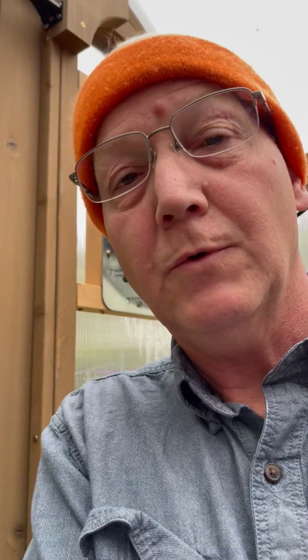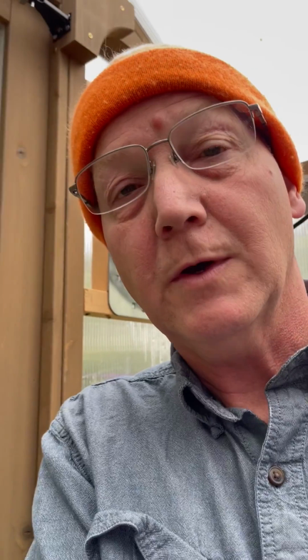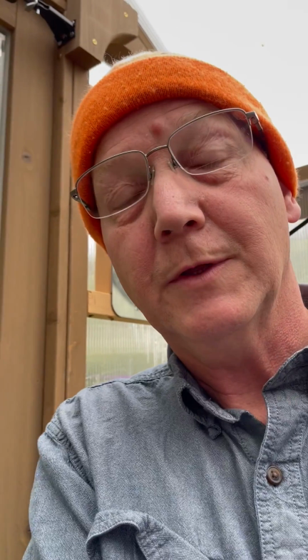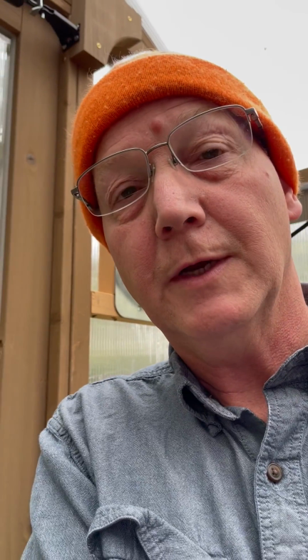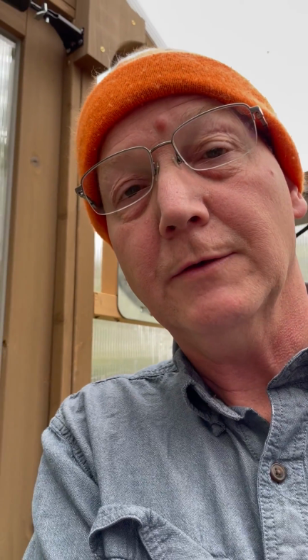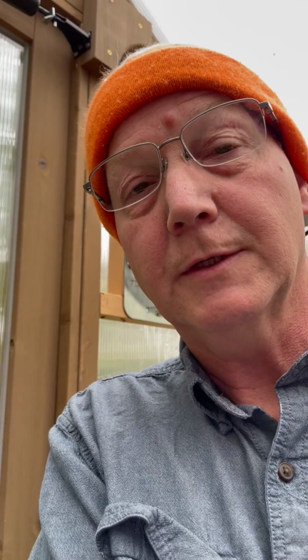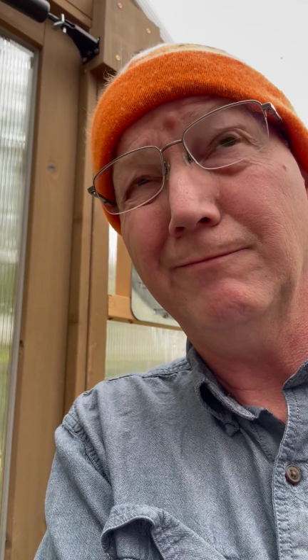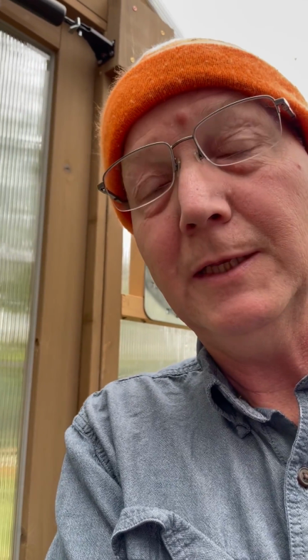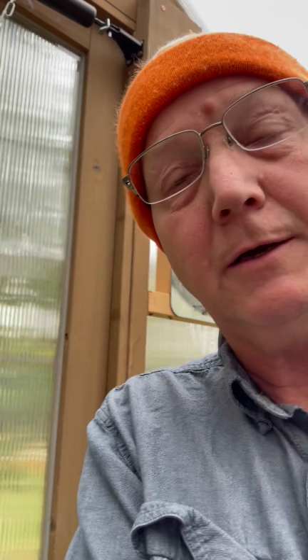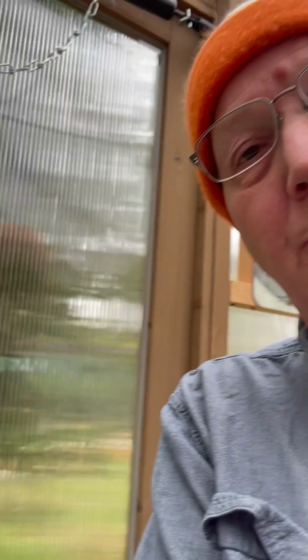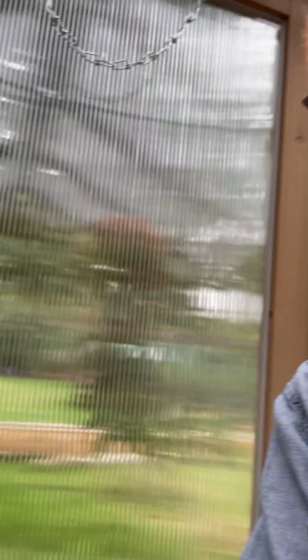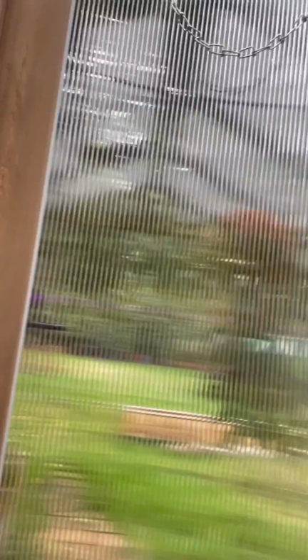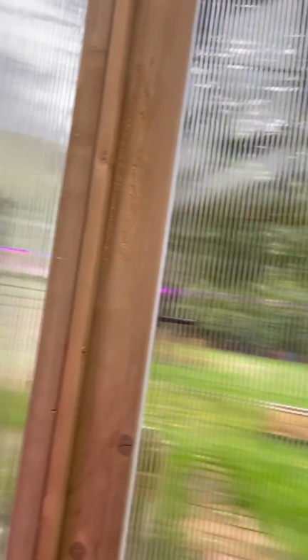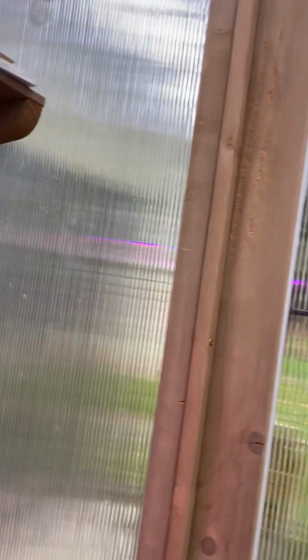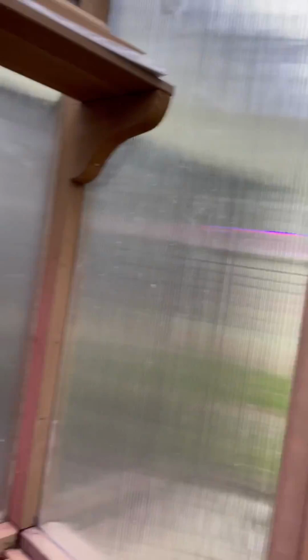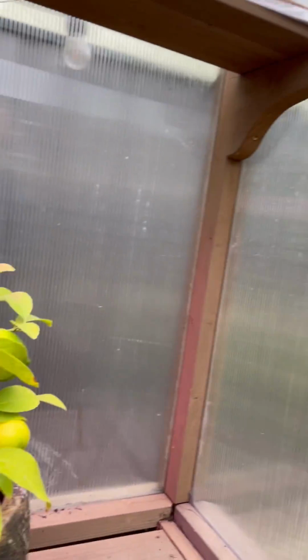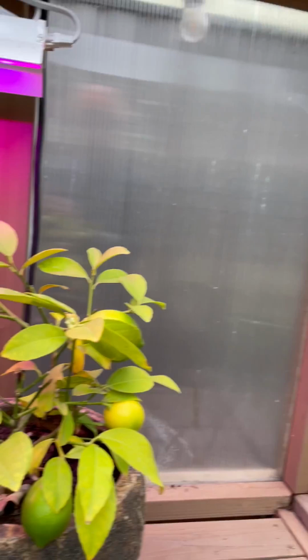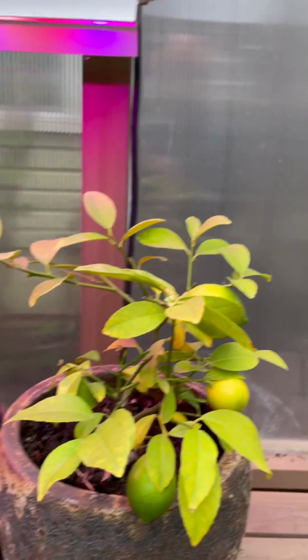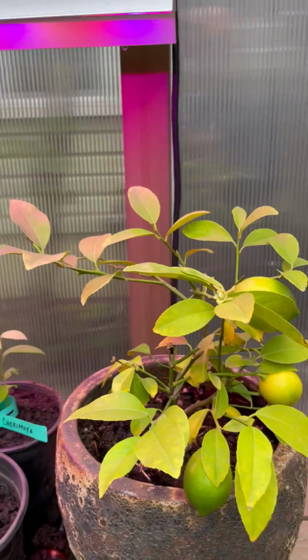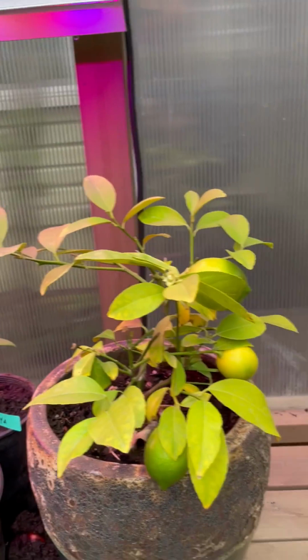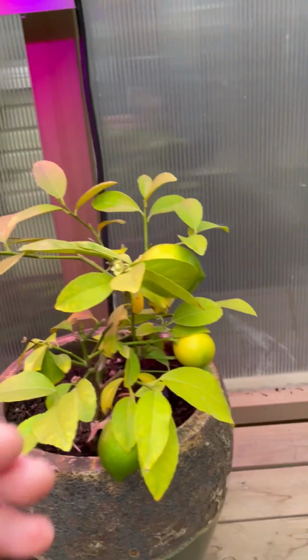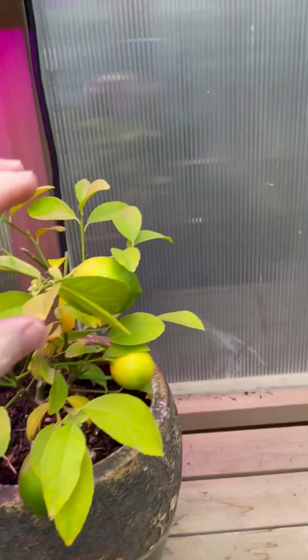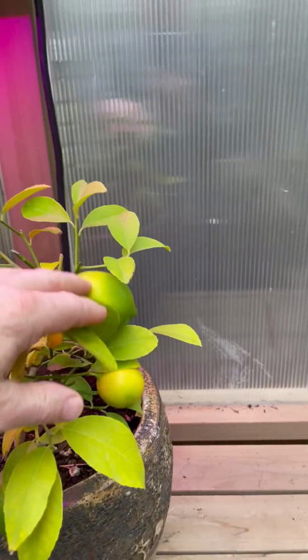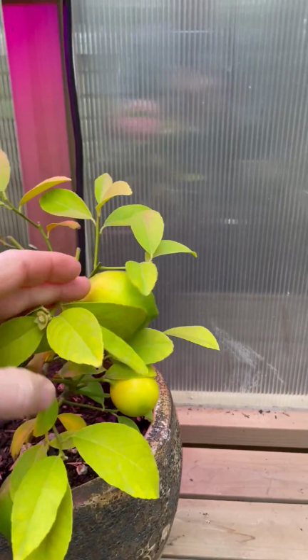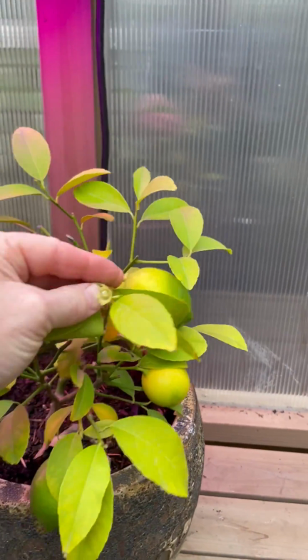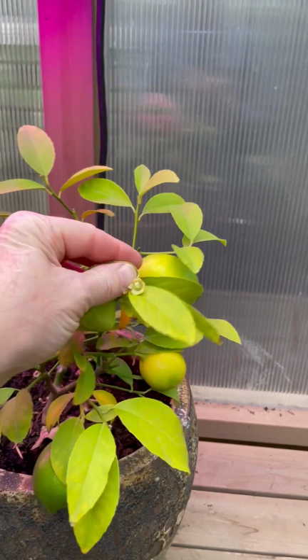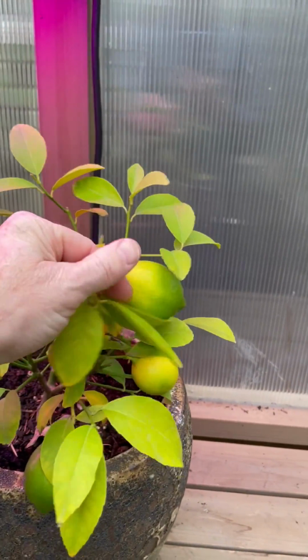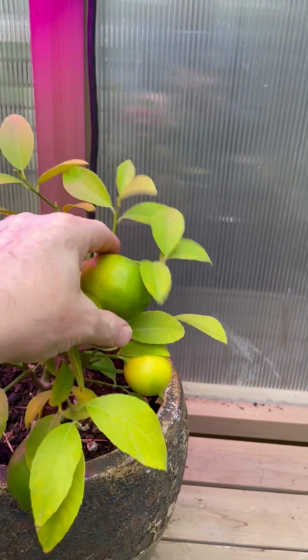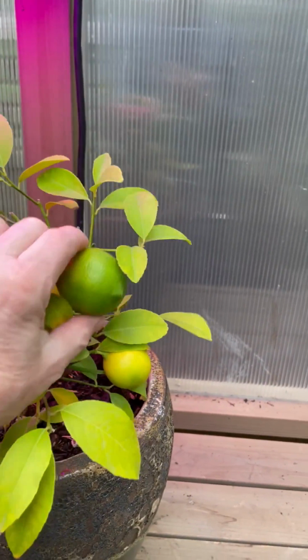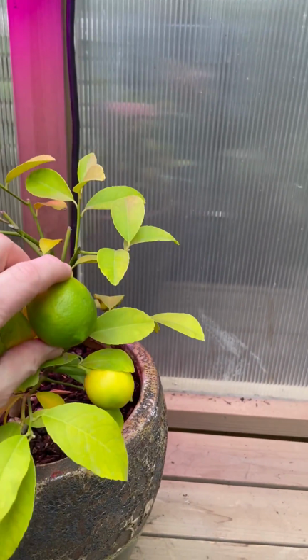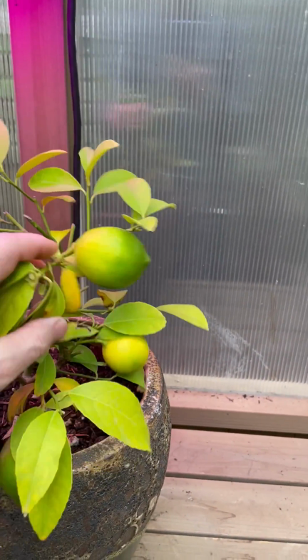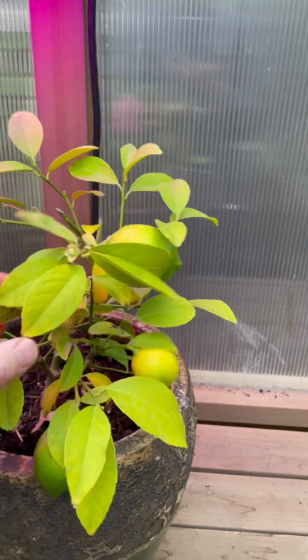Morning, welcome to the greenhouse. It's mid-late October. I've moved the lemon tree in and we've already picked one this year and there's some more coming on.